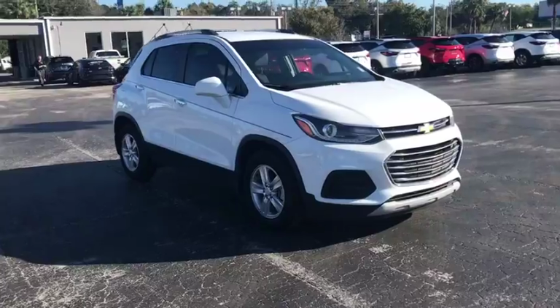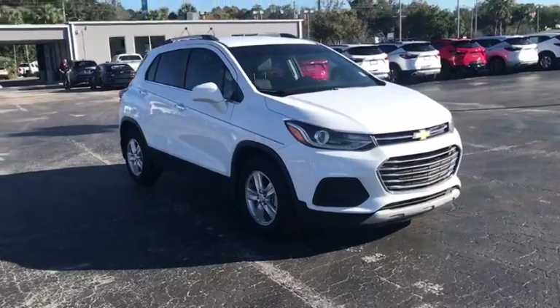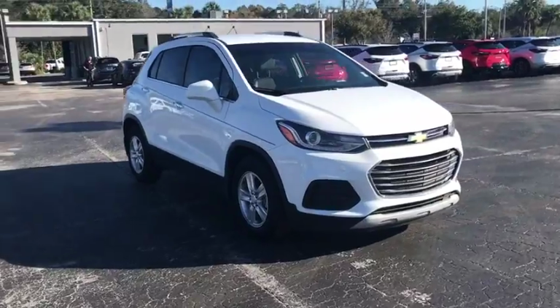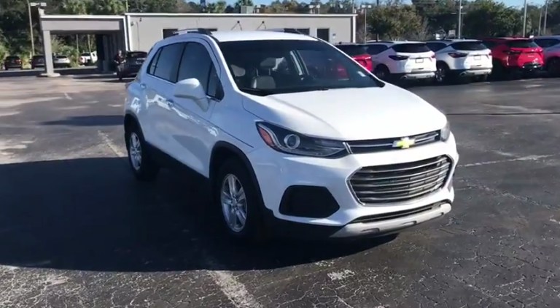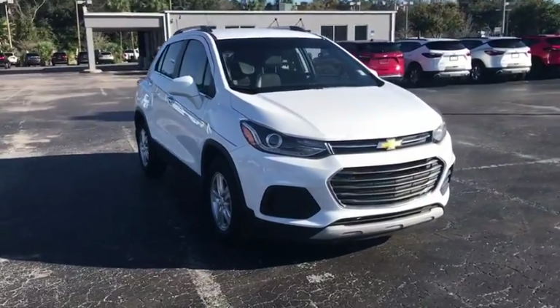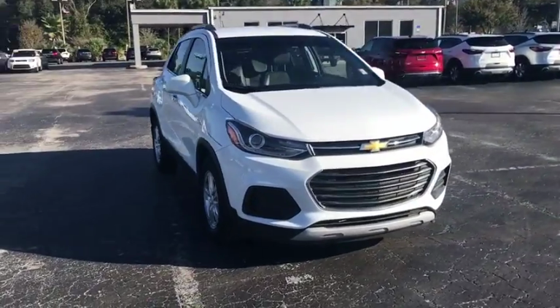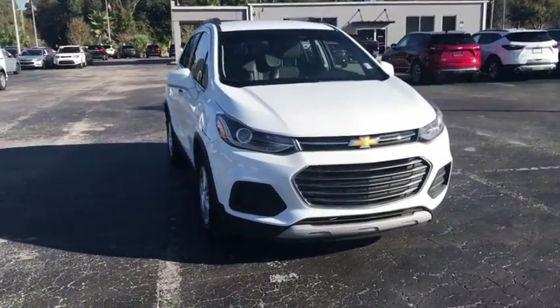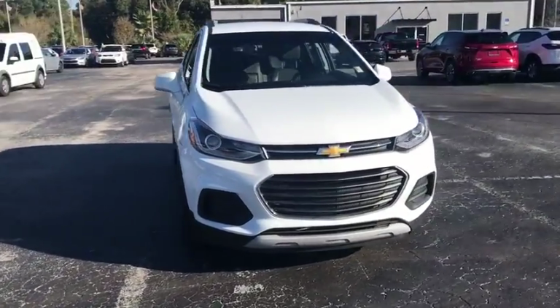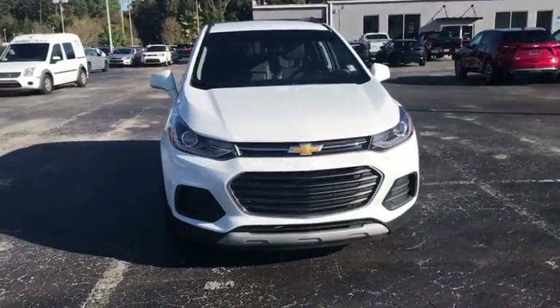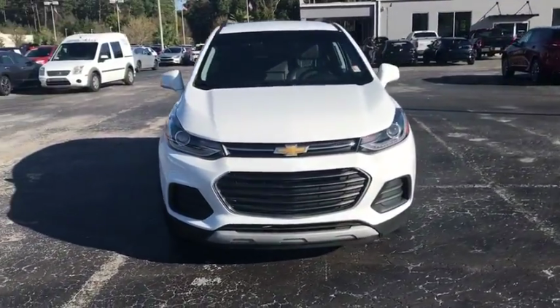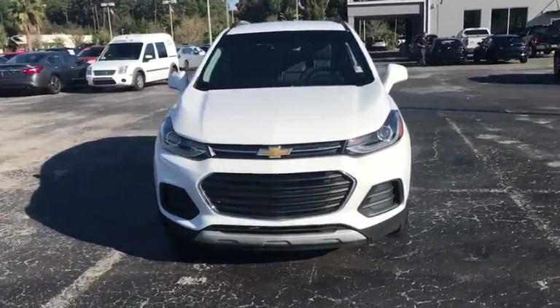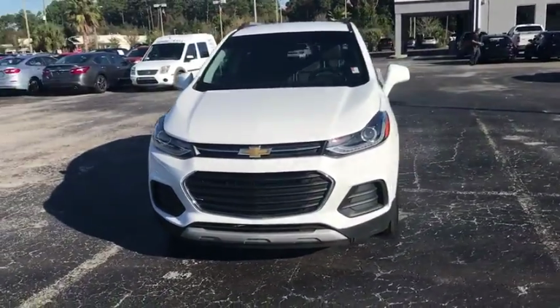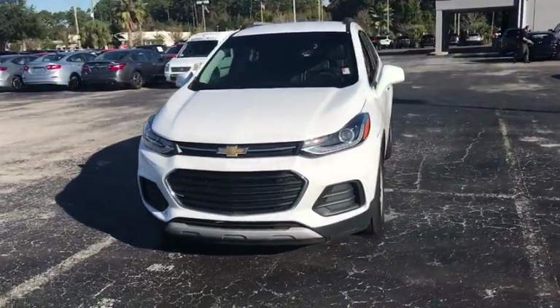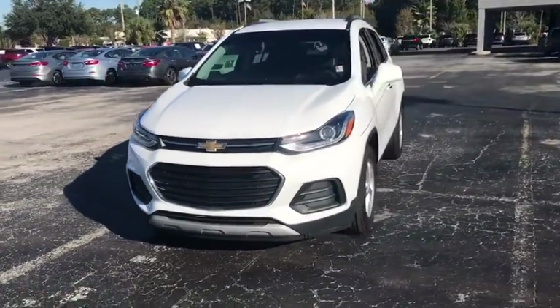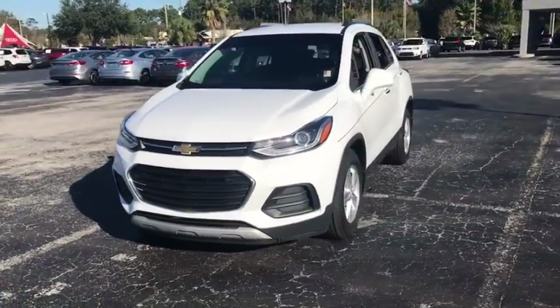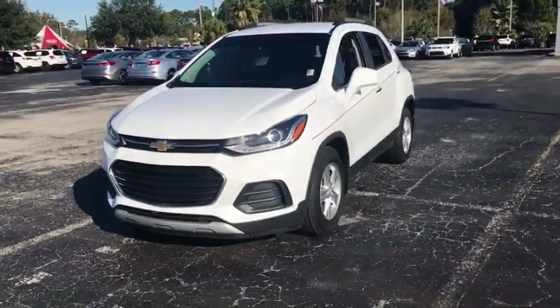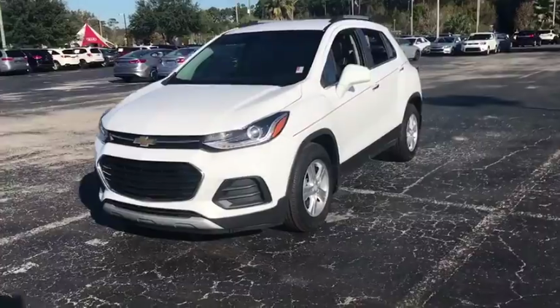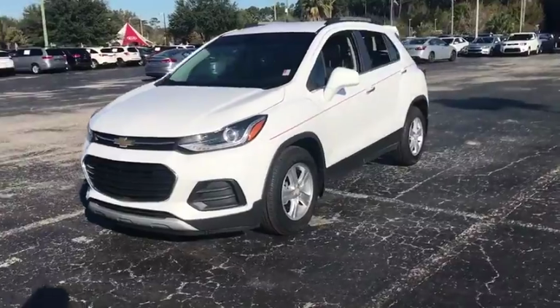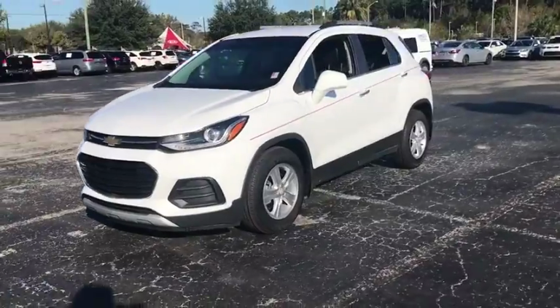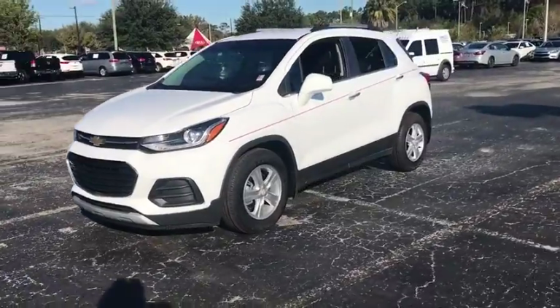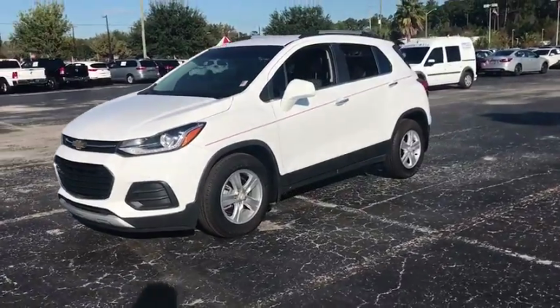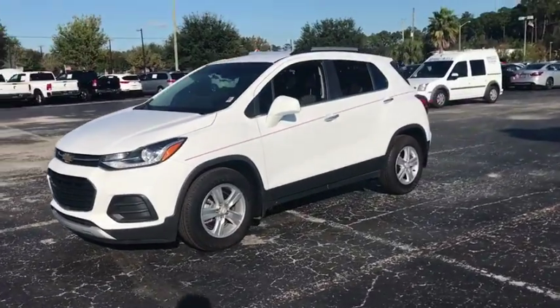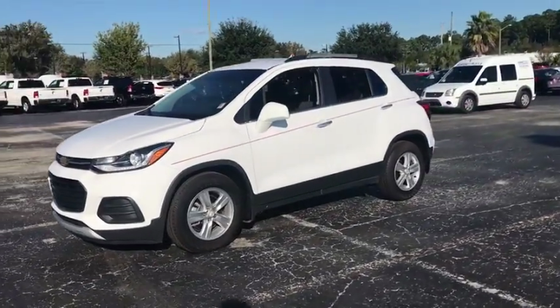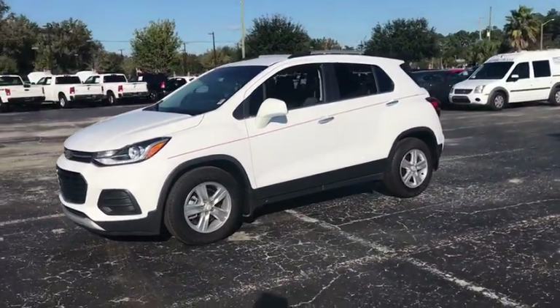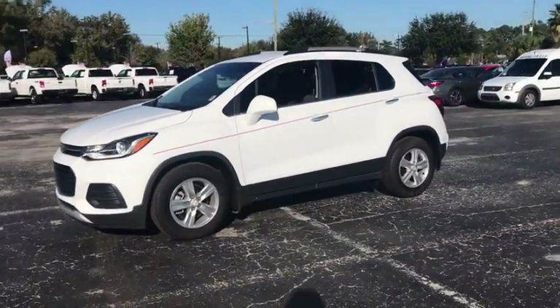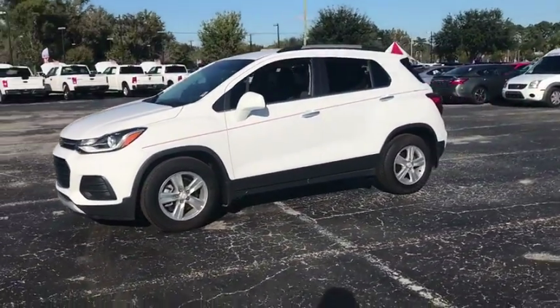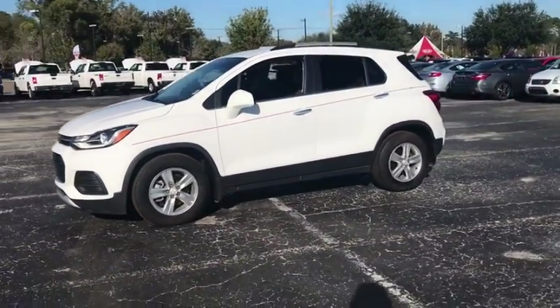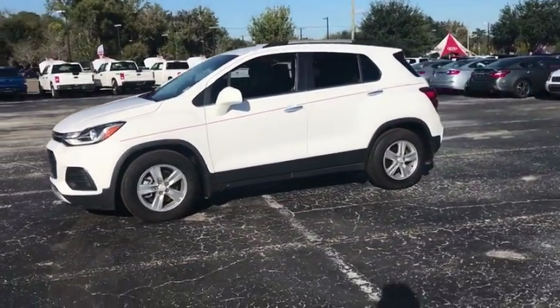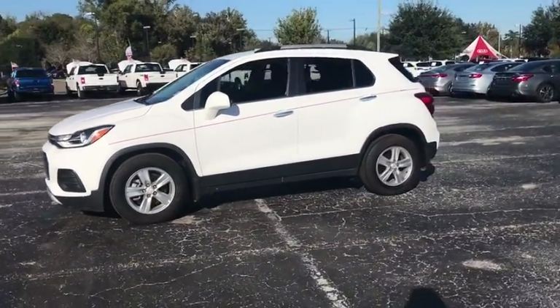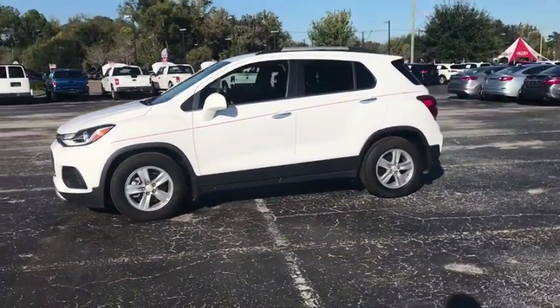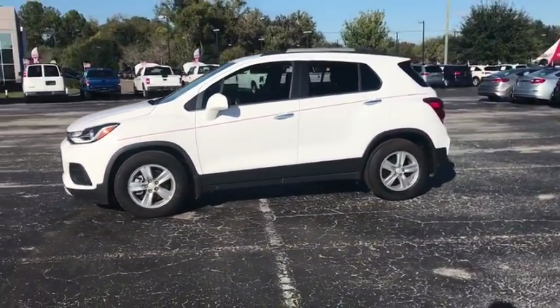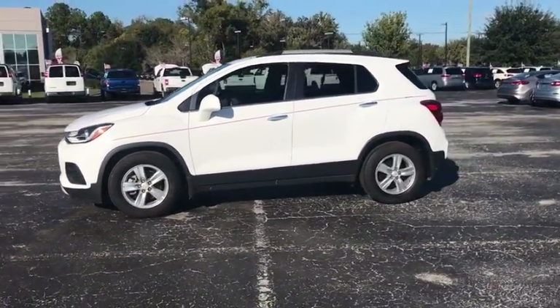Take a ride in the 2019 Chevrolet Trax. The Trax is tiny on the outside but remarkably spacious within. It comes with a clean and modern interior.